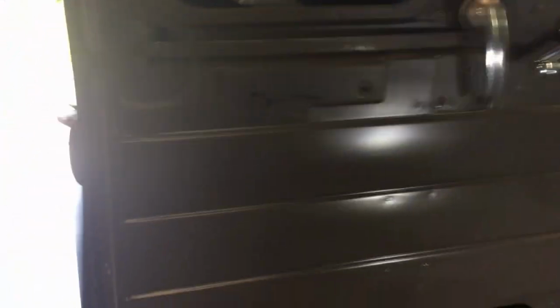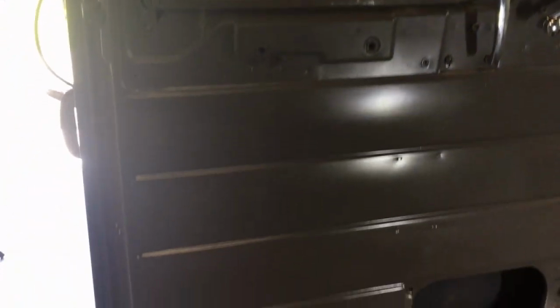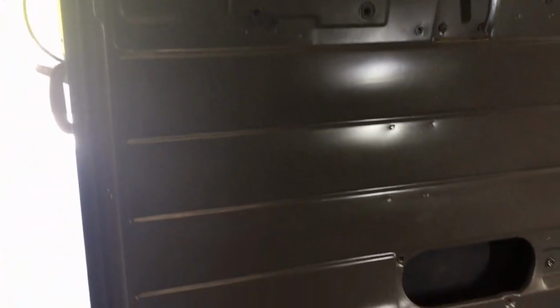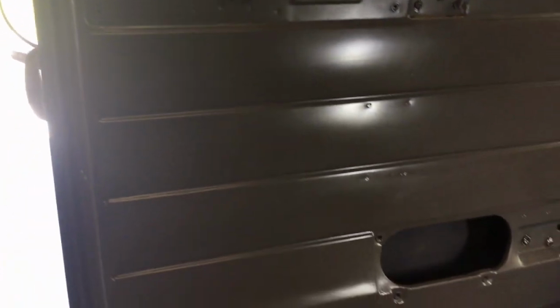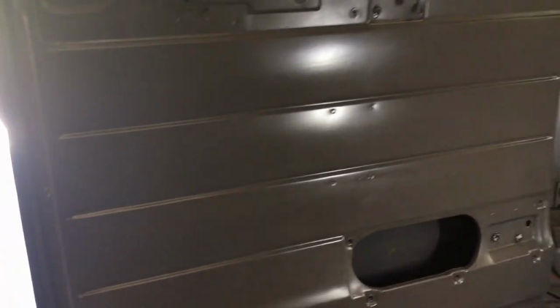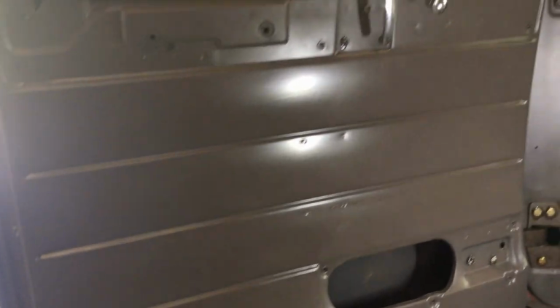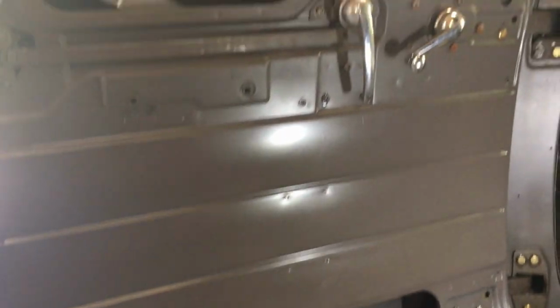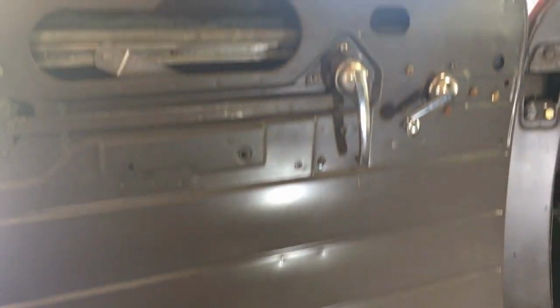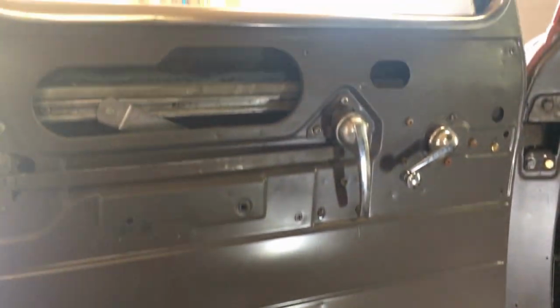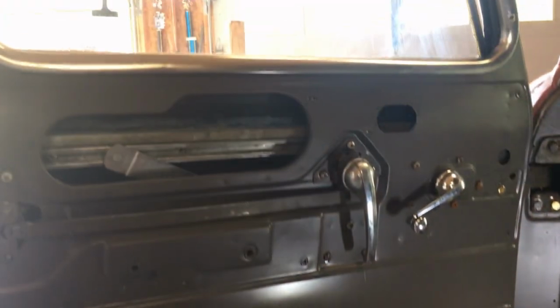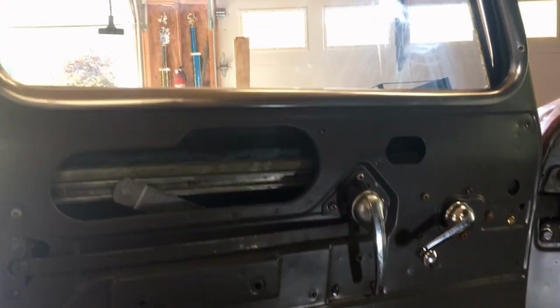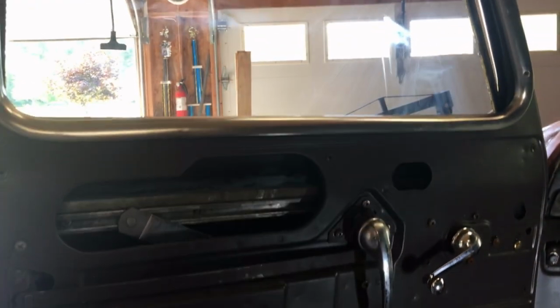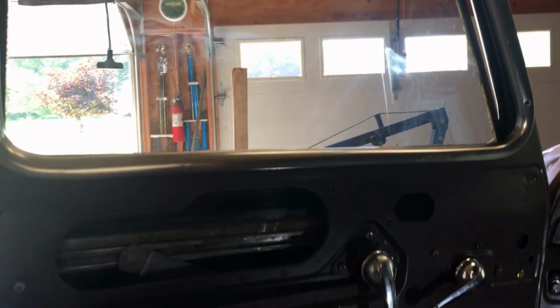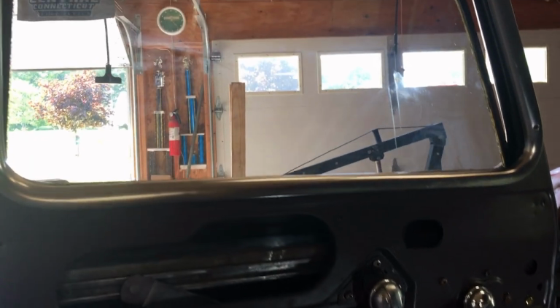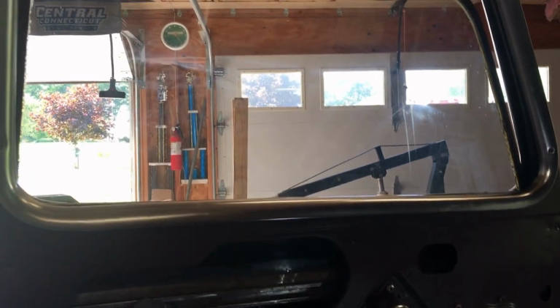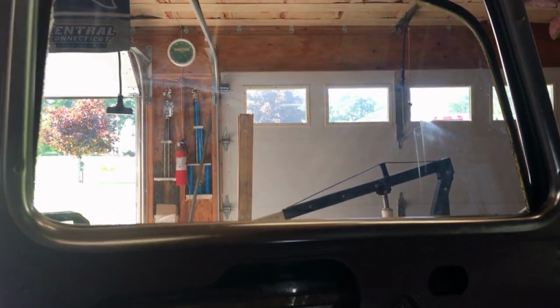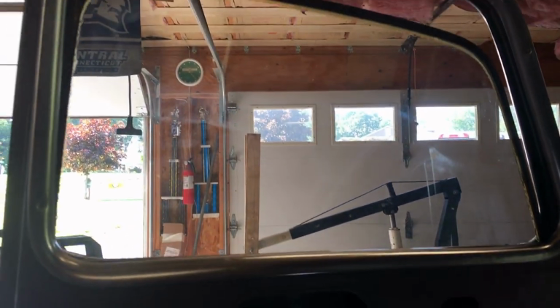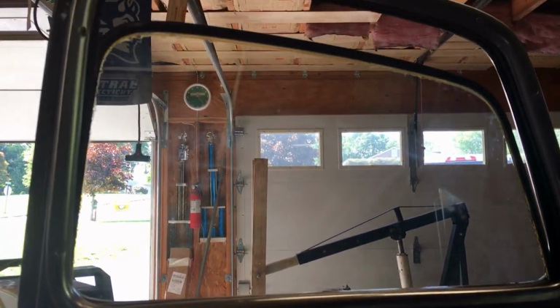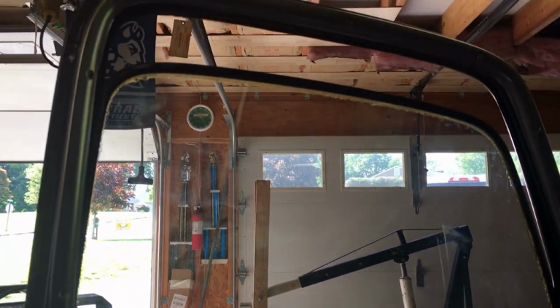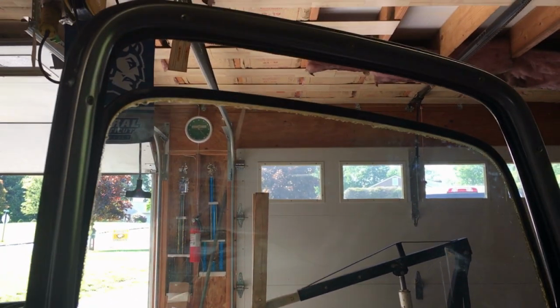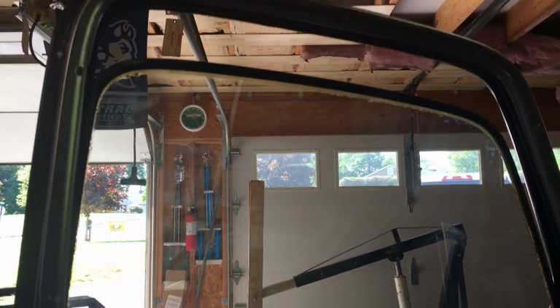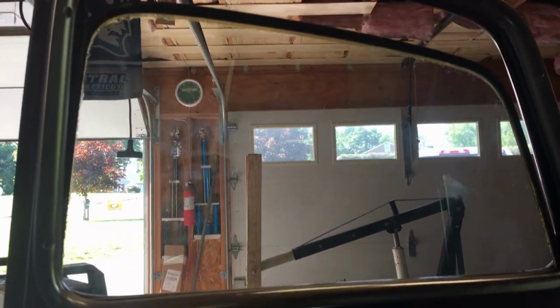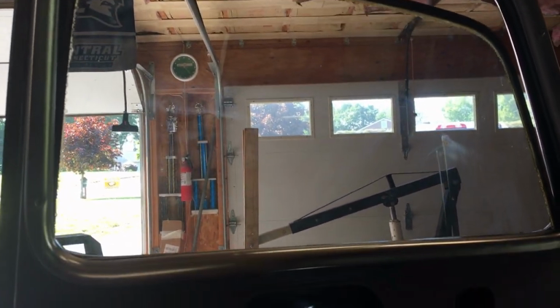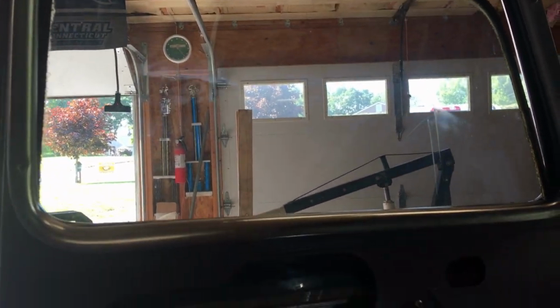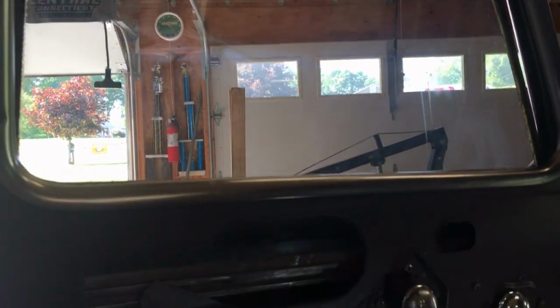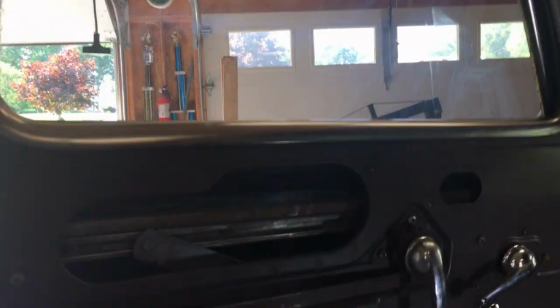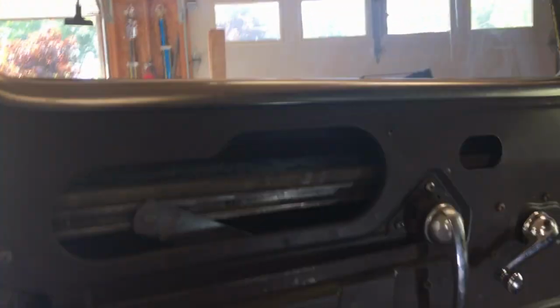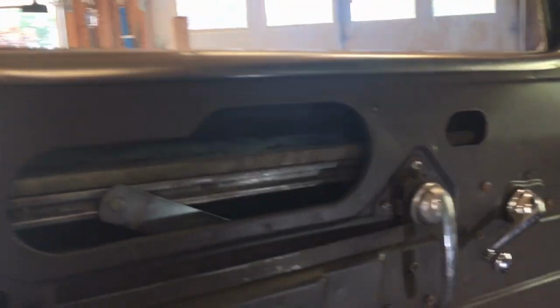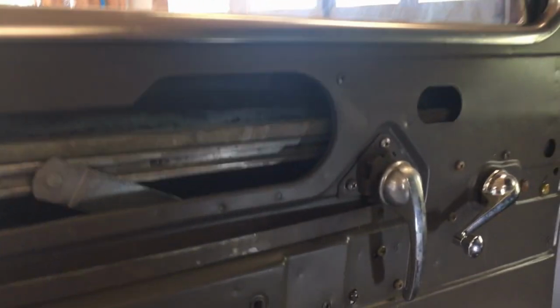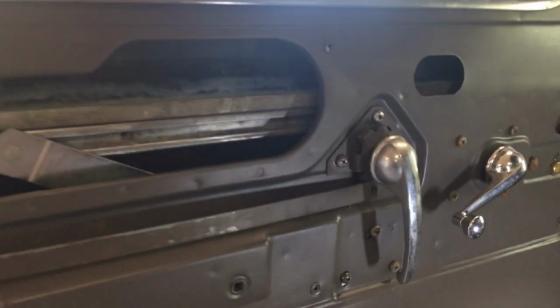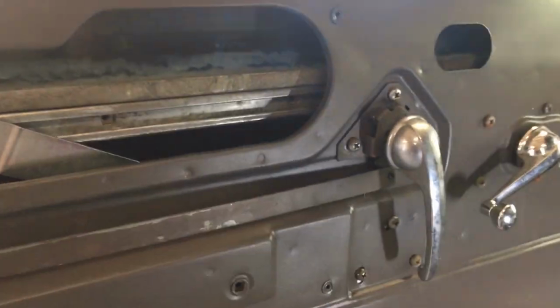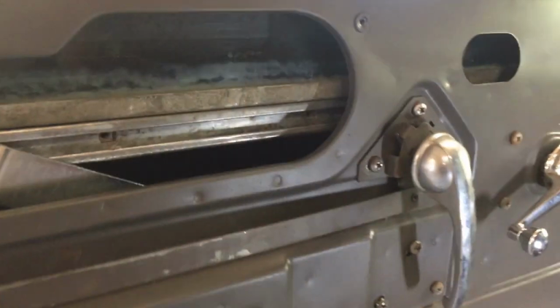This is the driver door. Looks pretty good cosmetically, but I've run into a lot of issues. I've spent the last part of the week — maybe two weeks — rebuilding it.